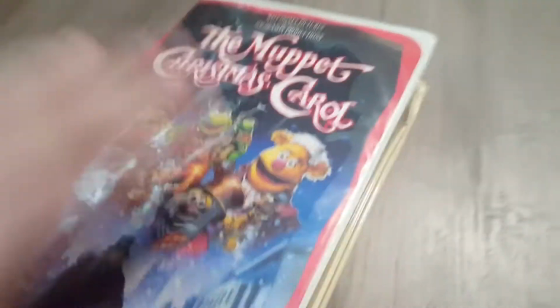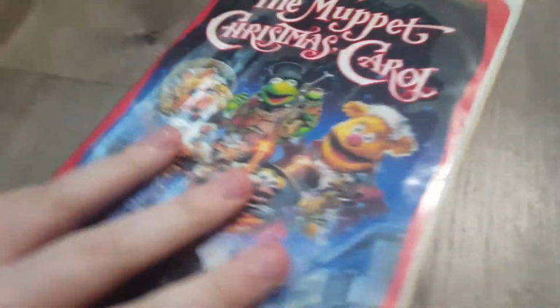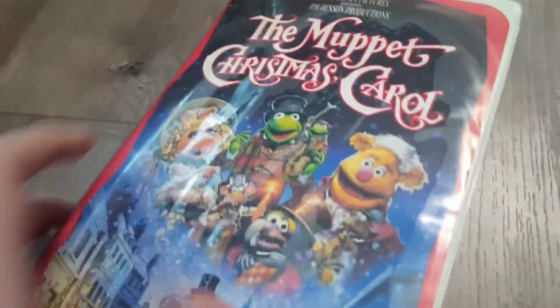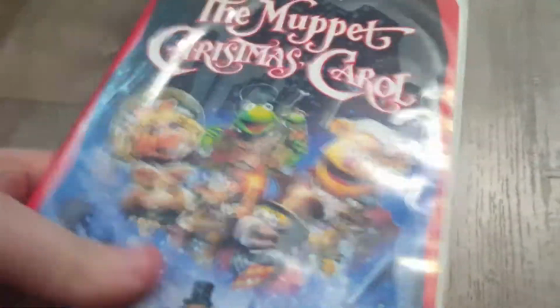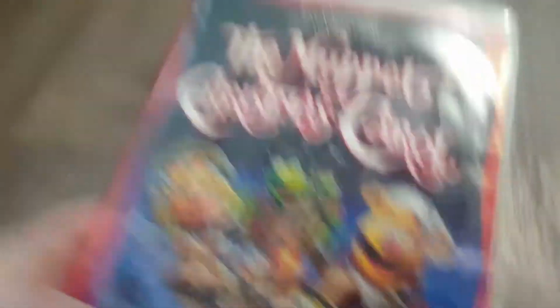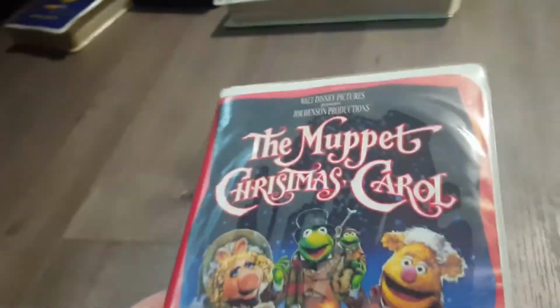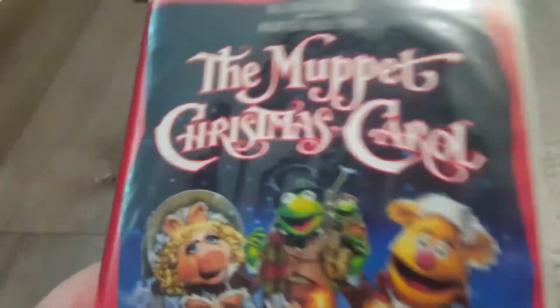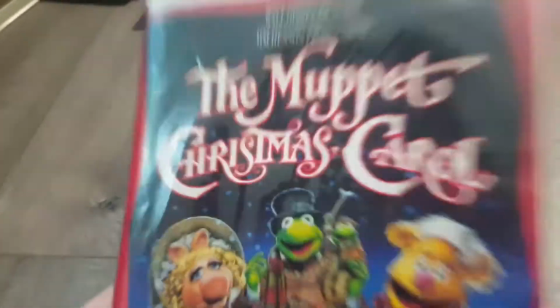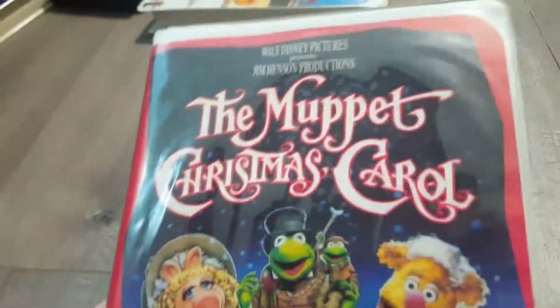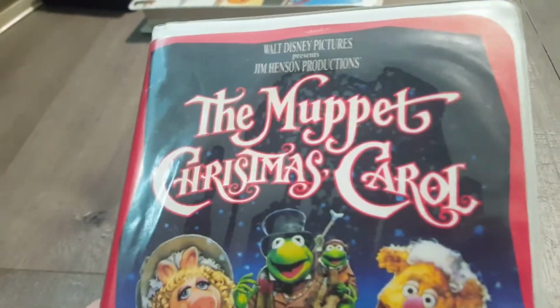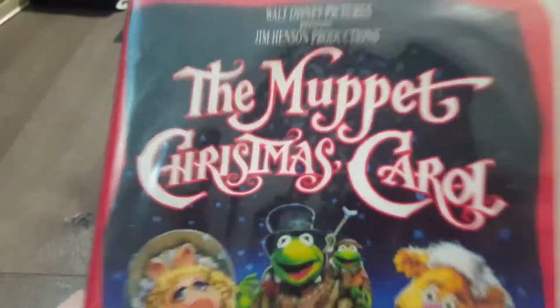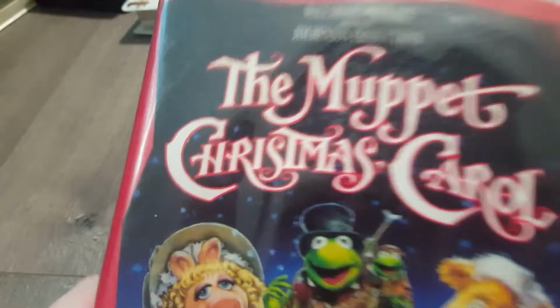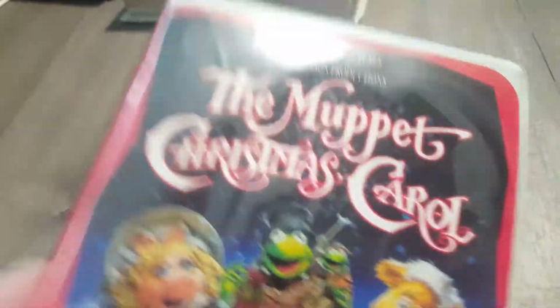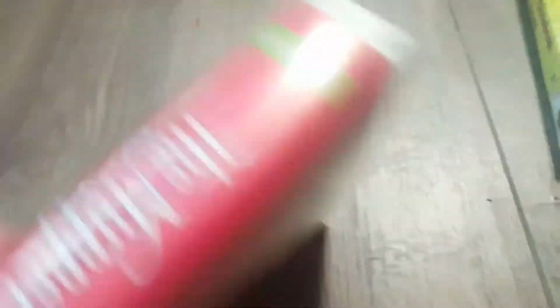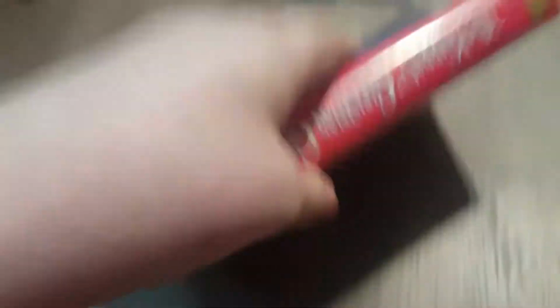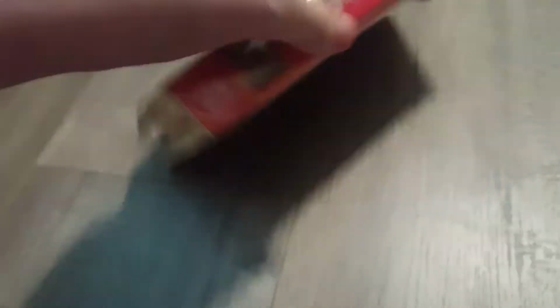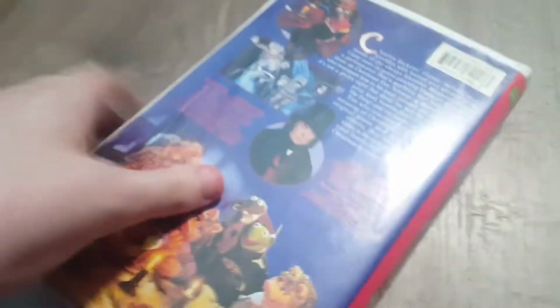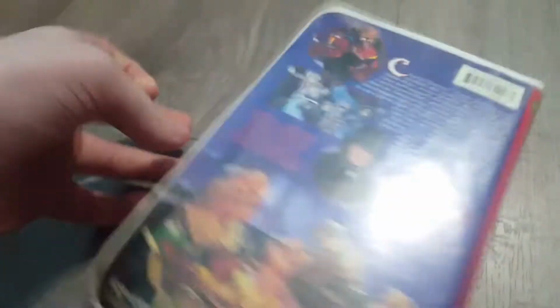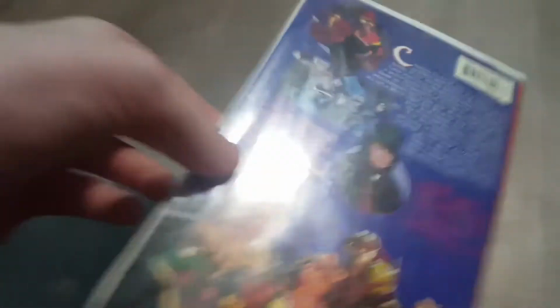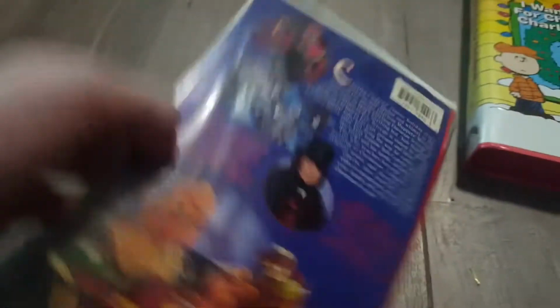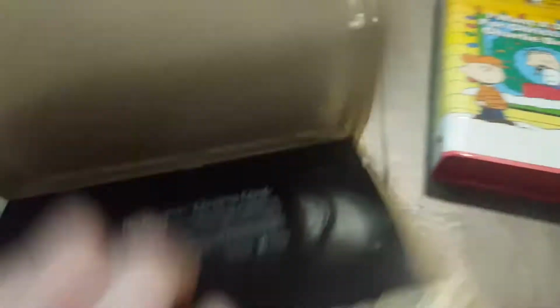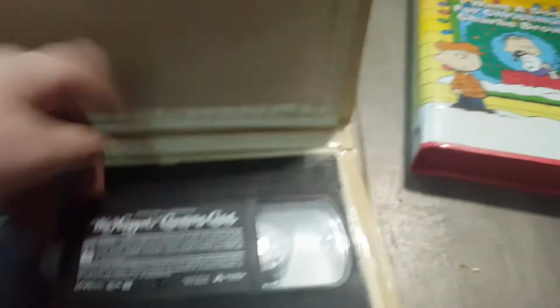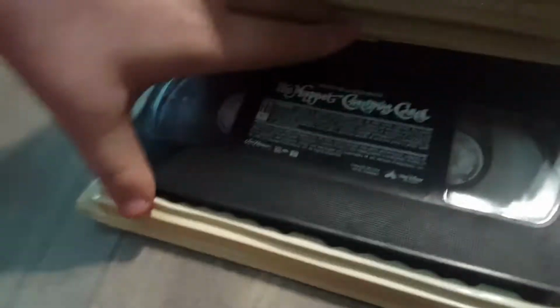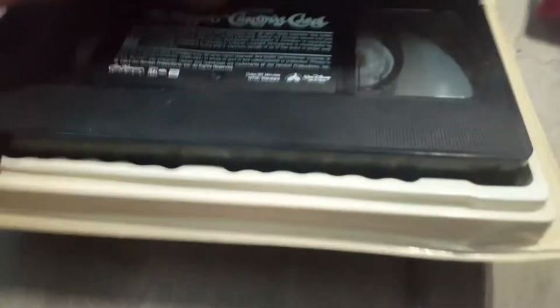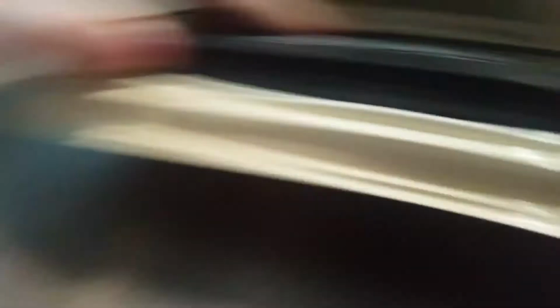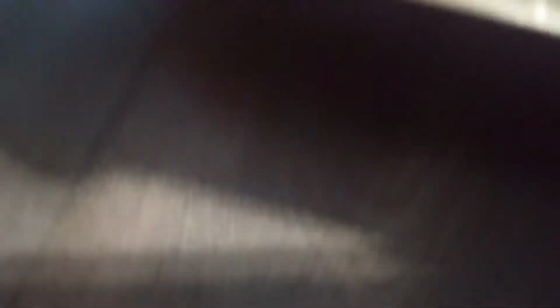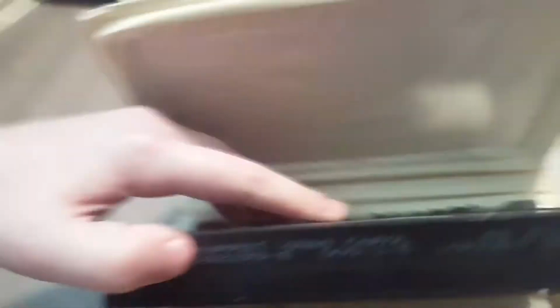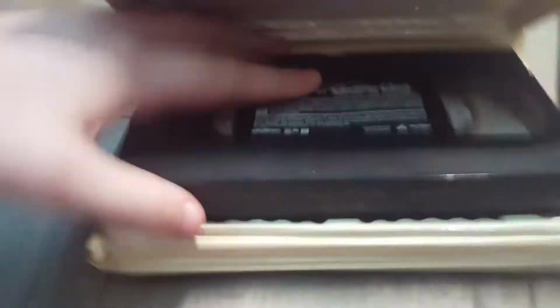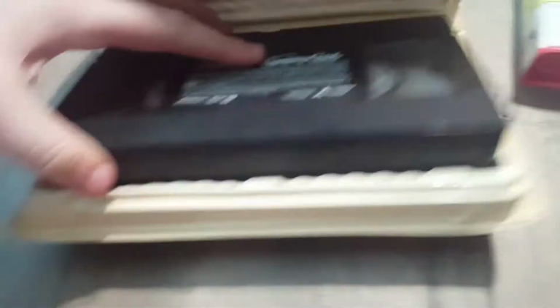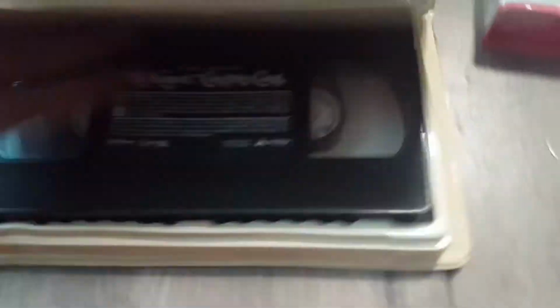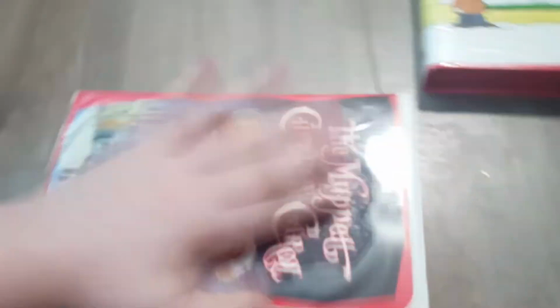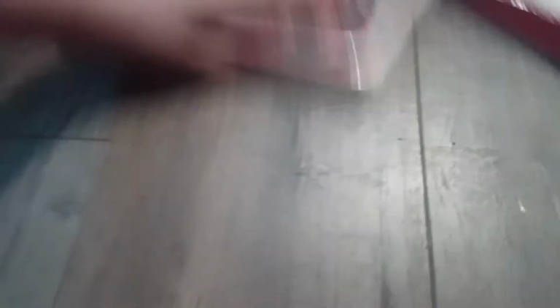And next, we have the Muppet's Christmas Carol — more like the Muppet's Christmas doesn't care. Spine, in the back. And then, here's the tape. And we don't care about it.